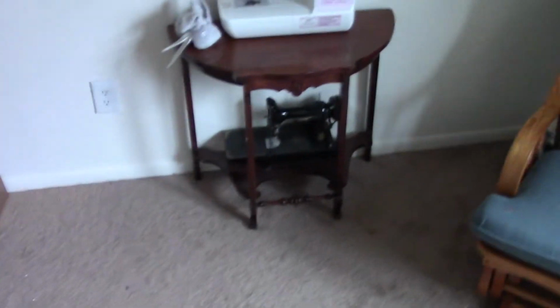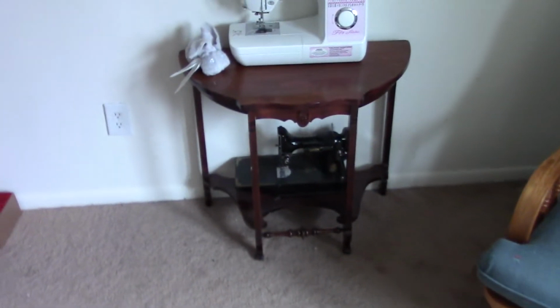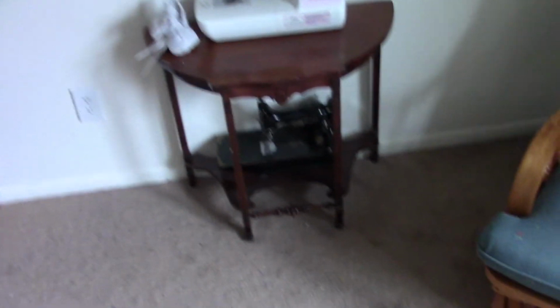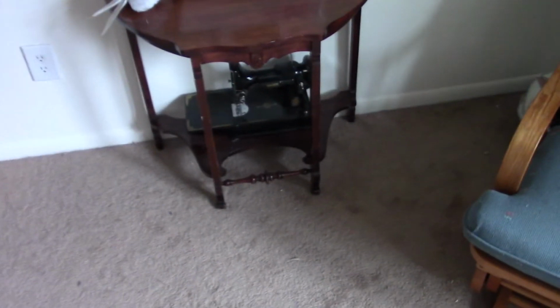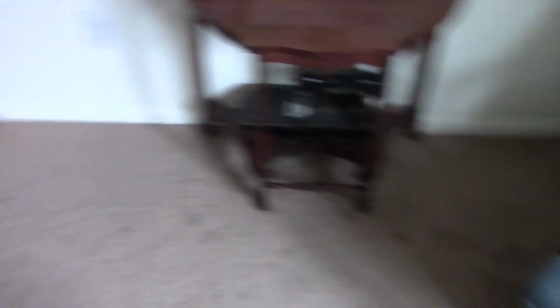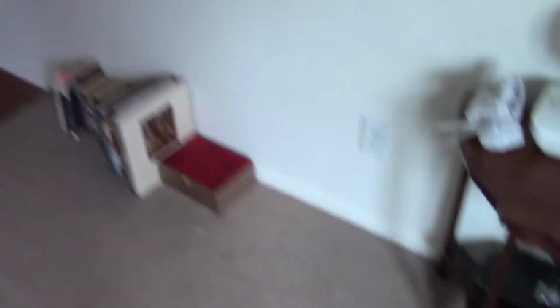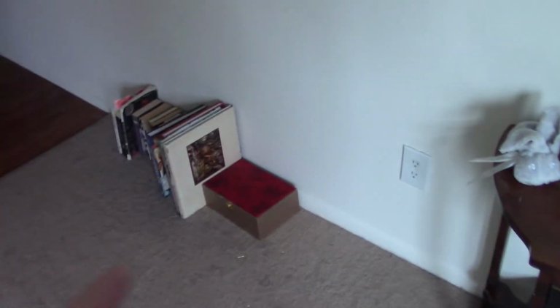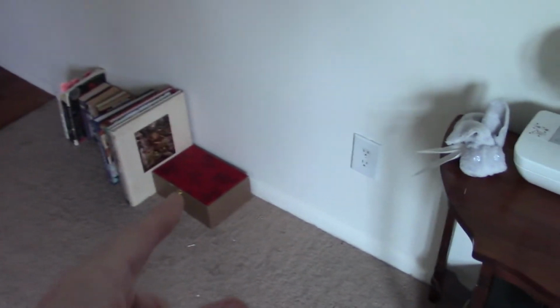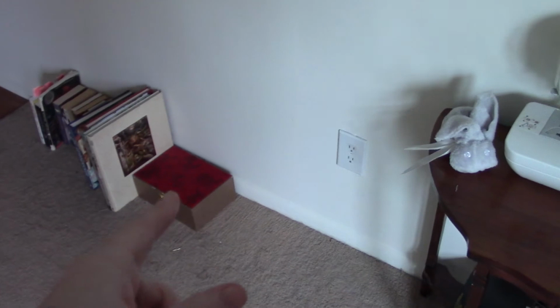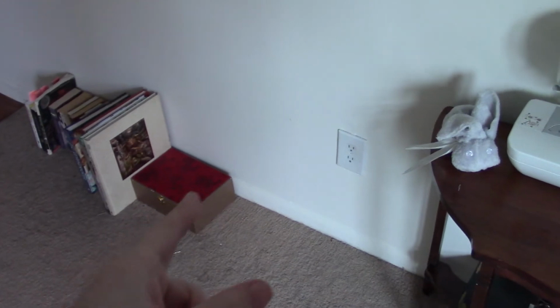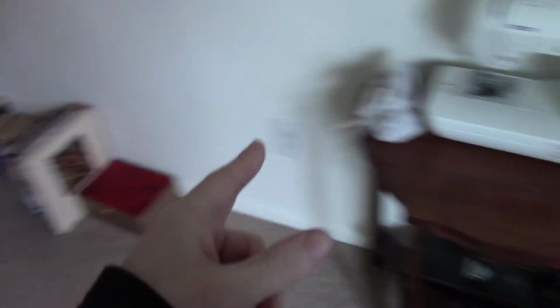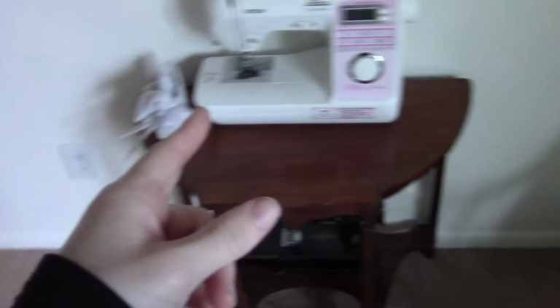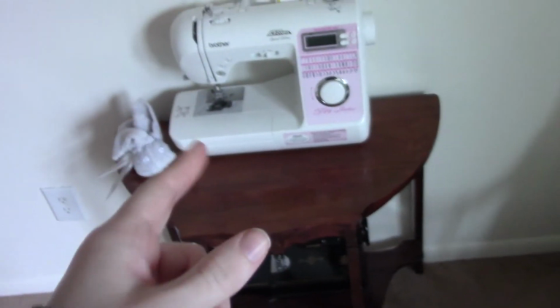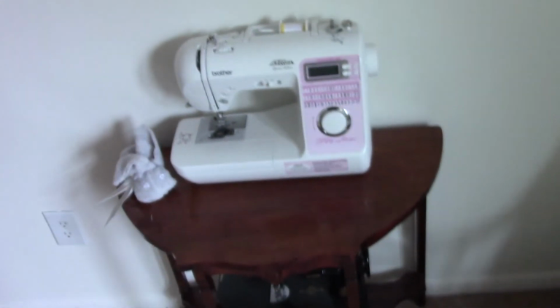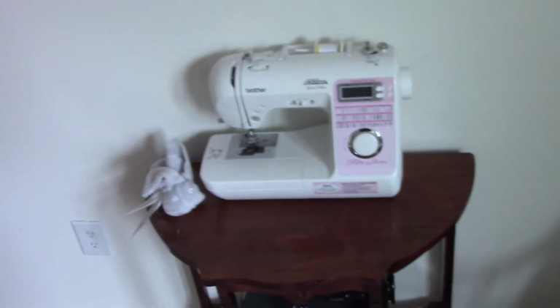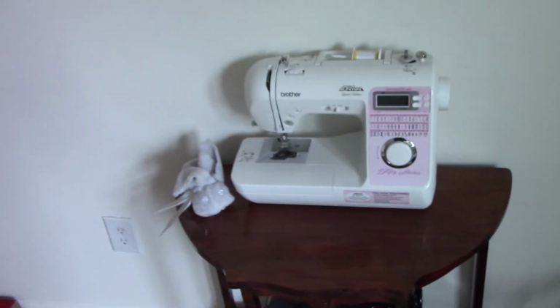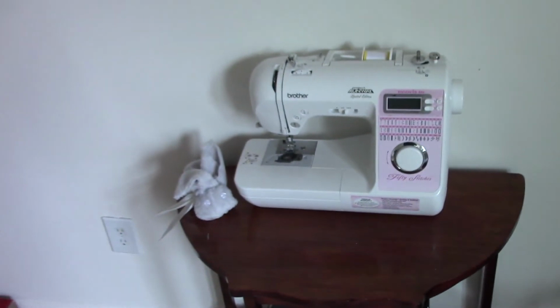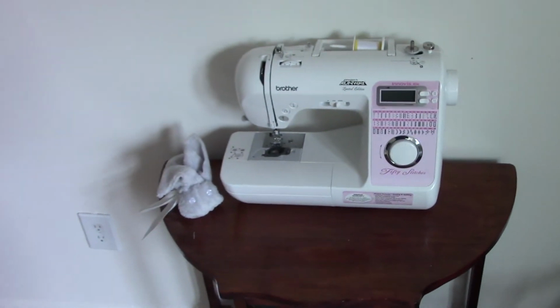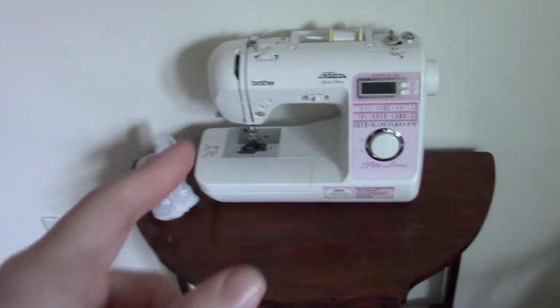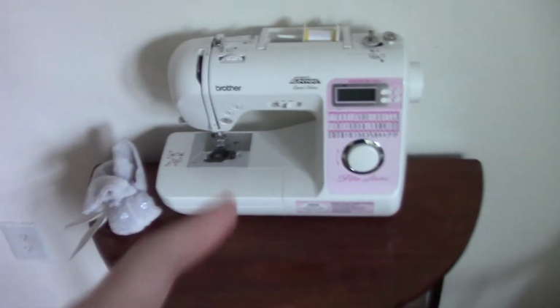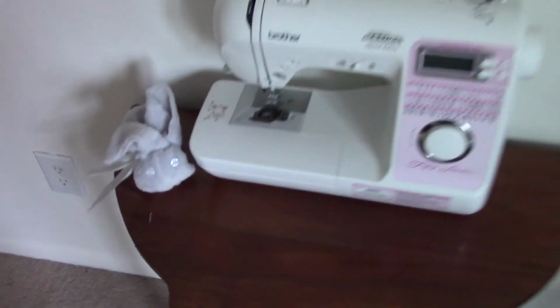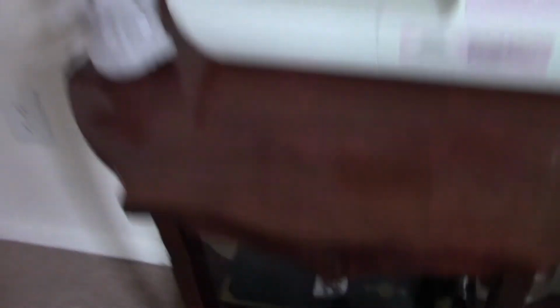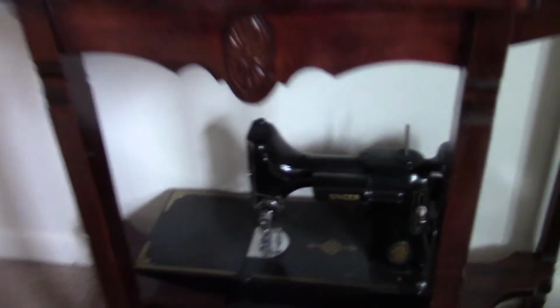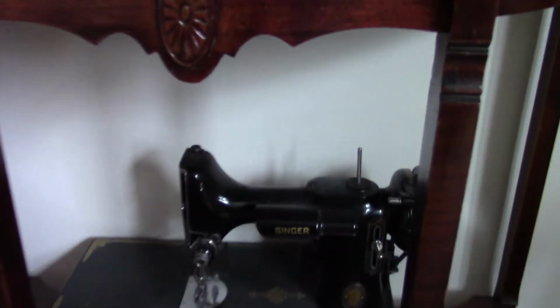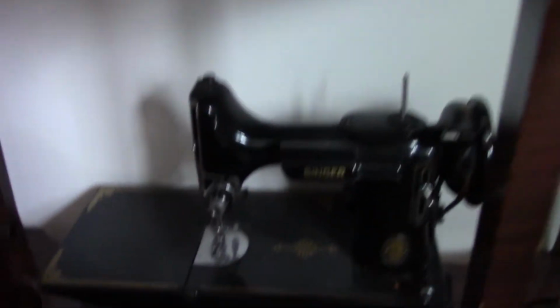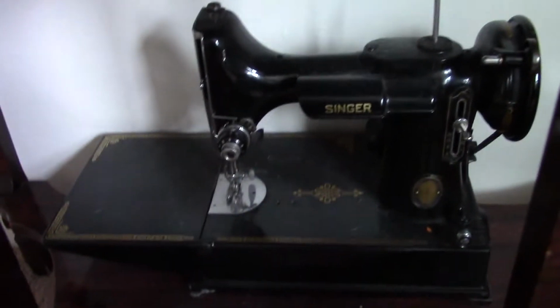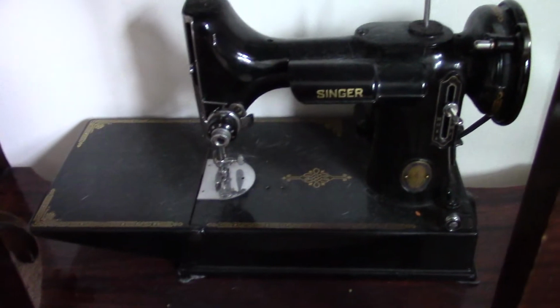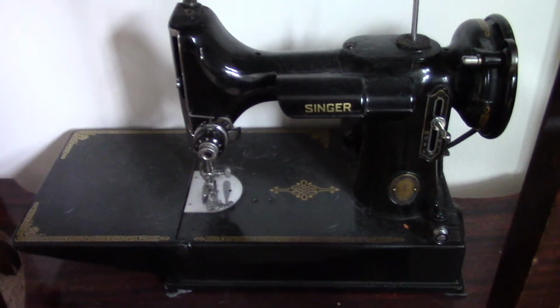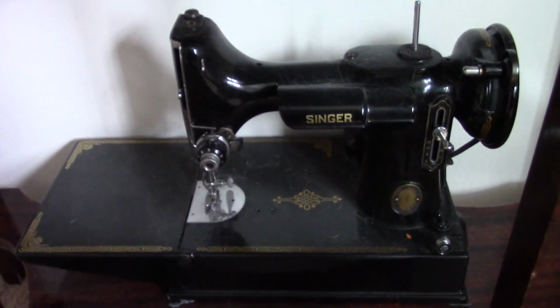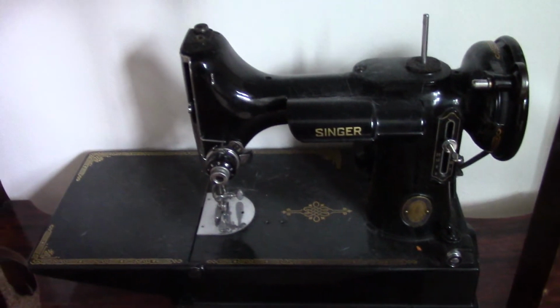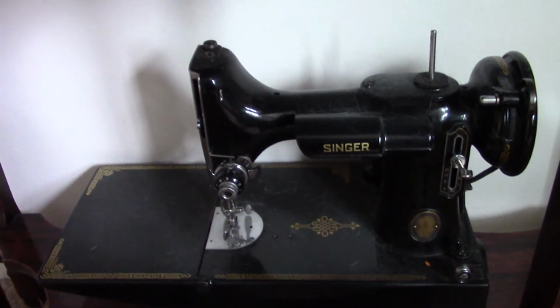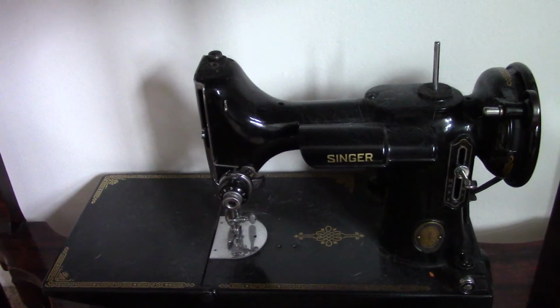Here are the cords to the sewing machines. Here are my machines — this one works. This one doesn't yet, but it was my grandmother's, and I'm damn determined to use it.